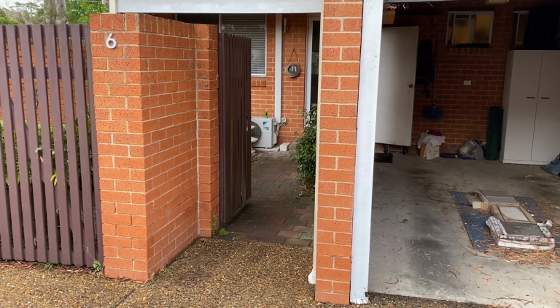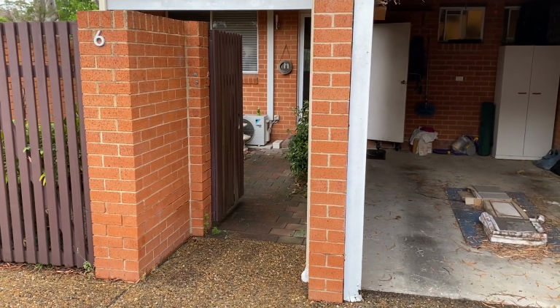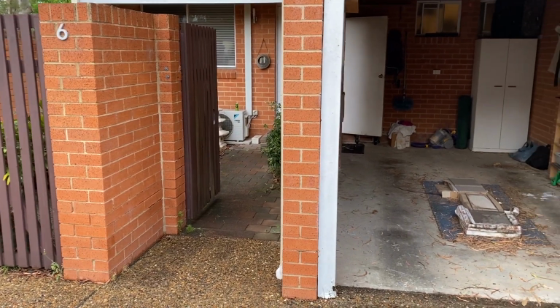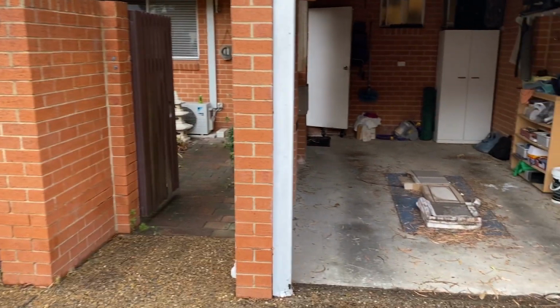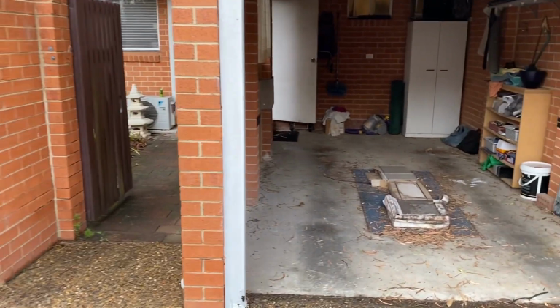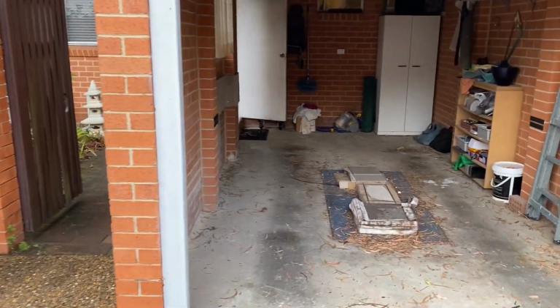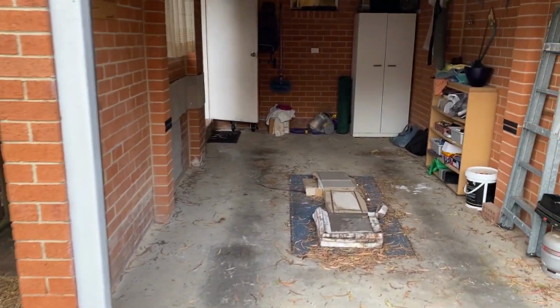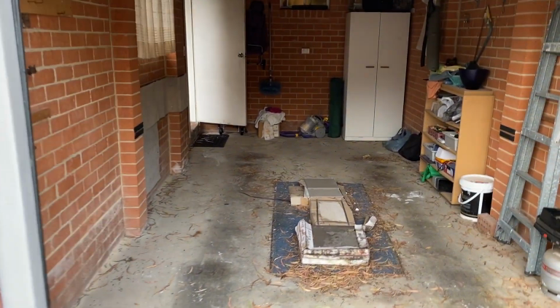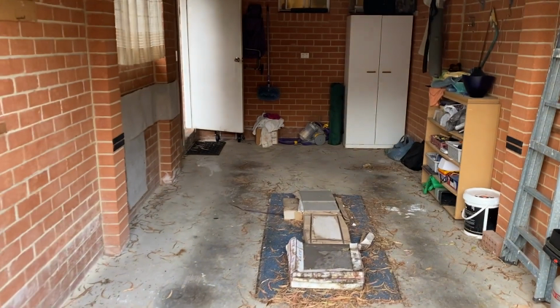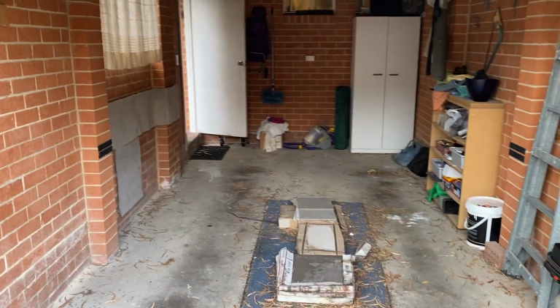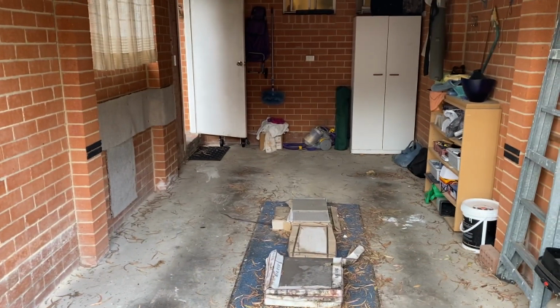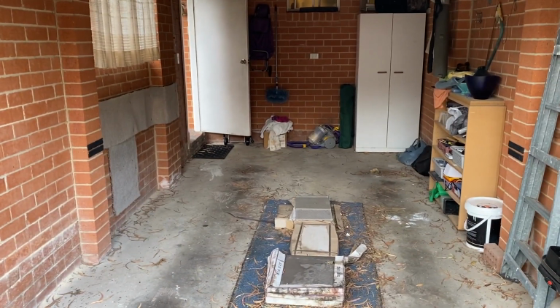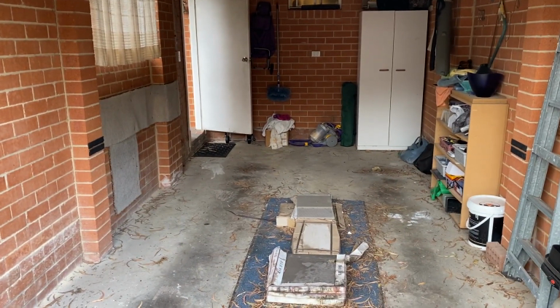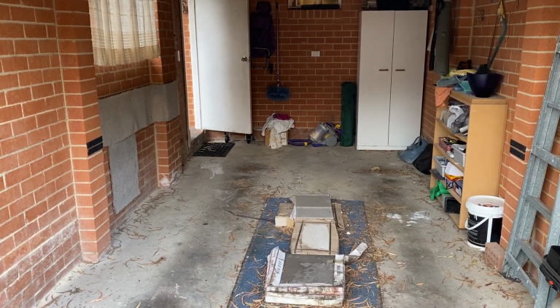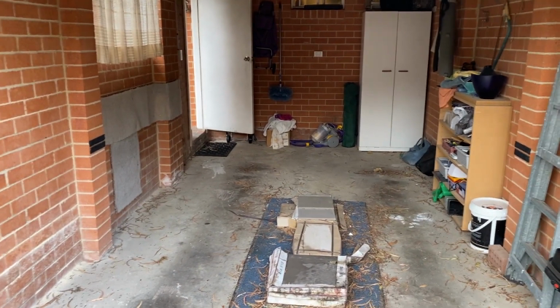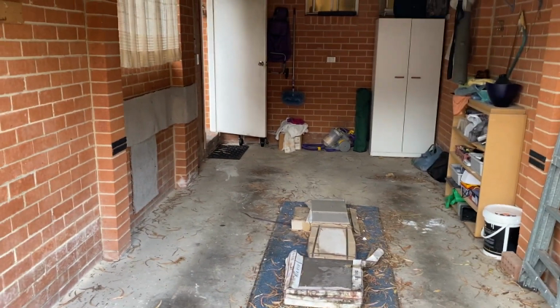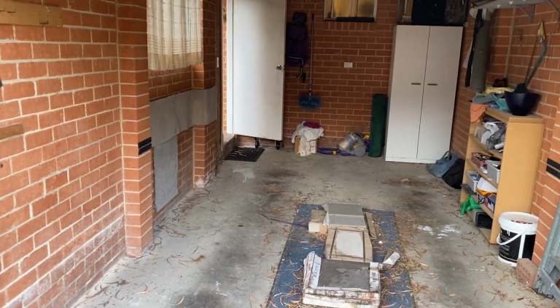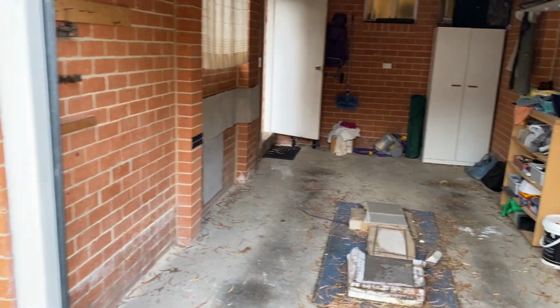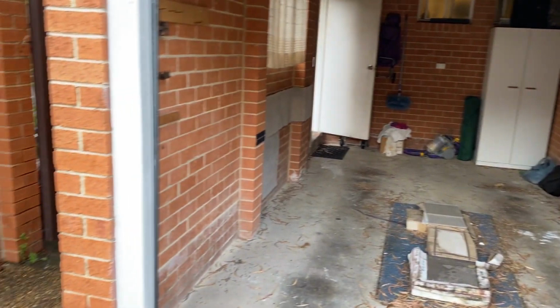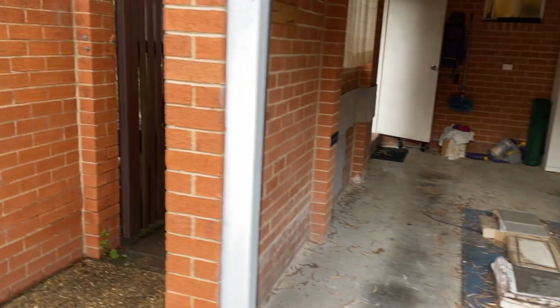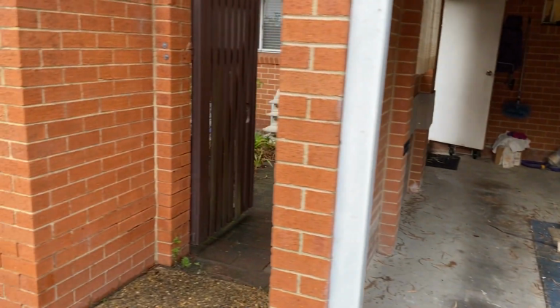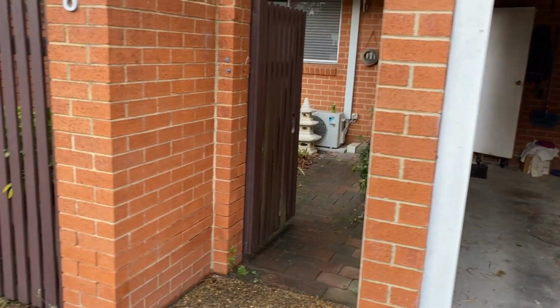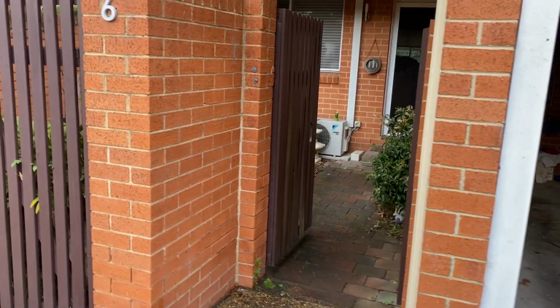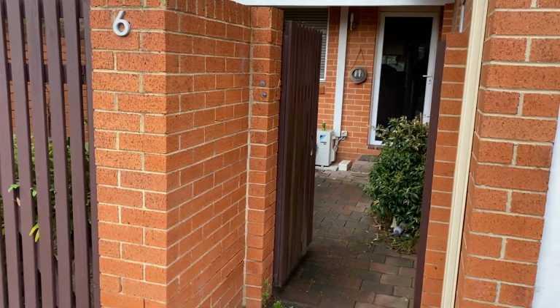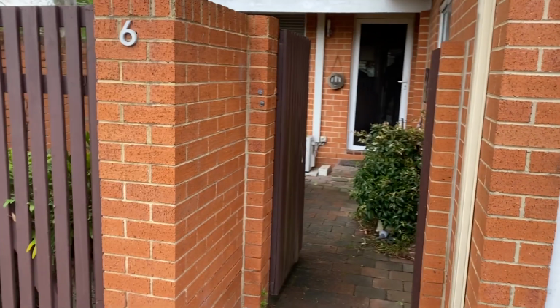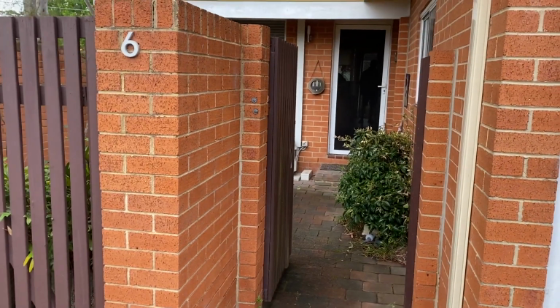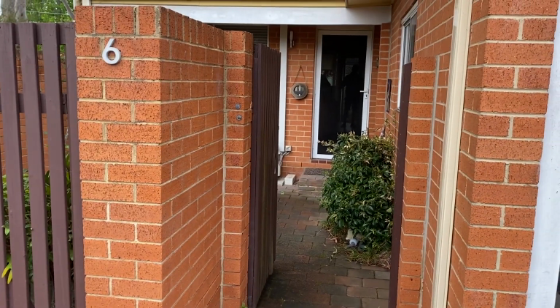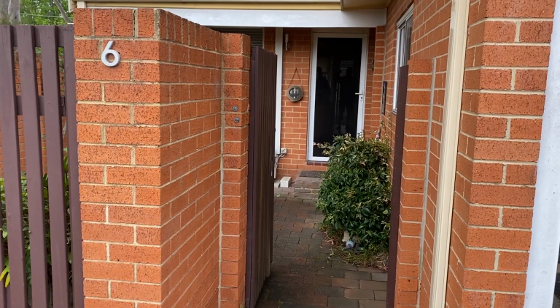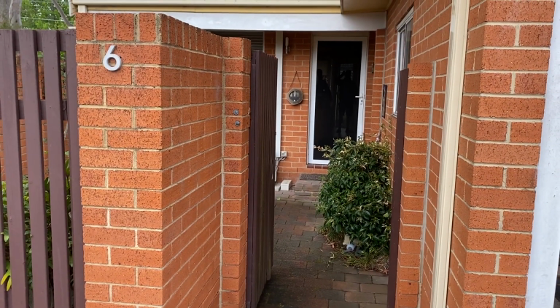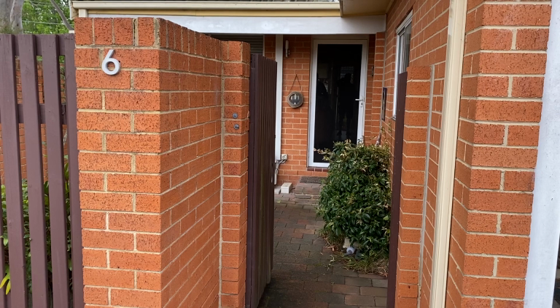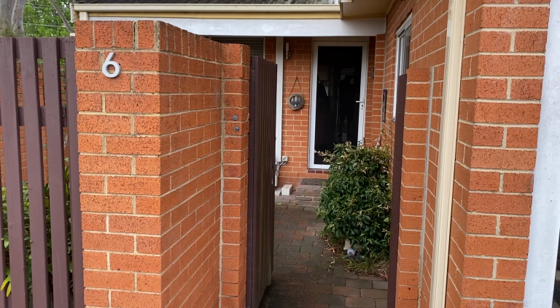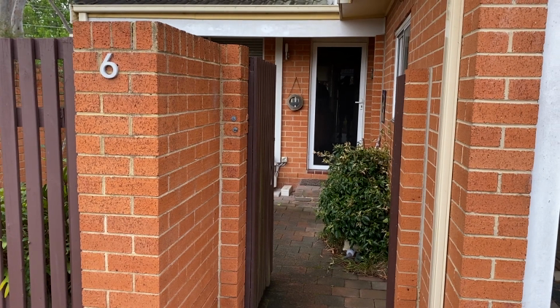Townhouse number six, Loftus. There is less efflorescence on the rear garage wall than townhouse number five. They've put fresh tiles on the floor in the laundry at townhouse six, so there's no efflorescence popping up through the floor on this particular unit.